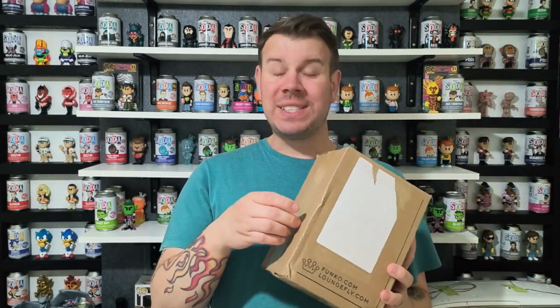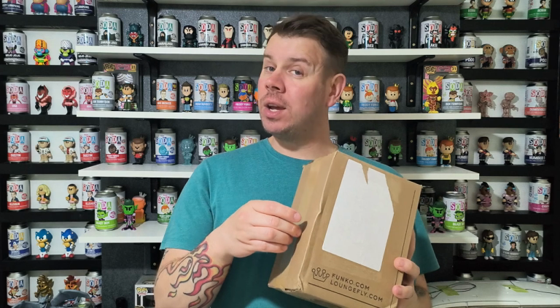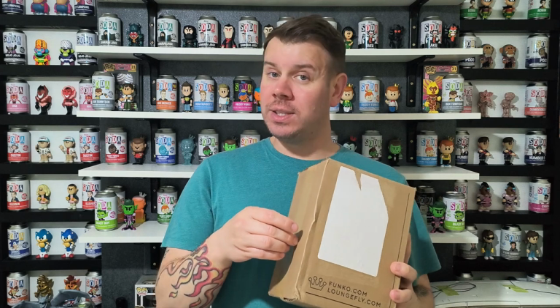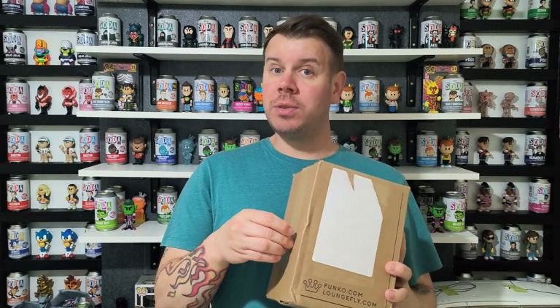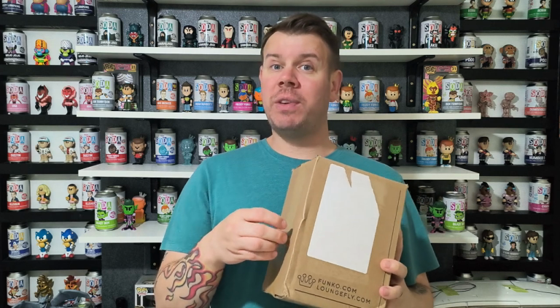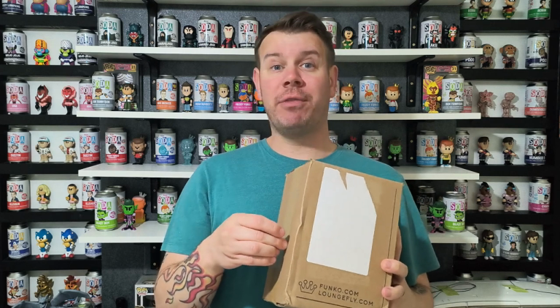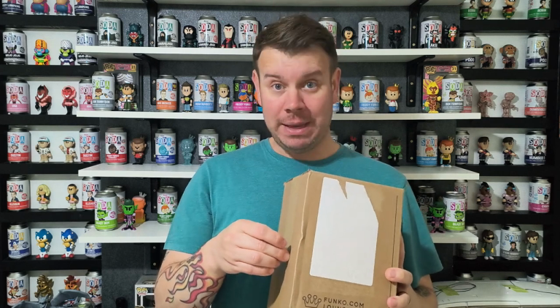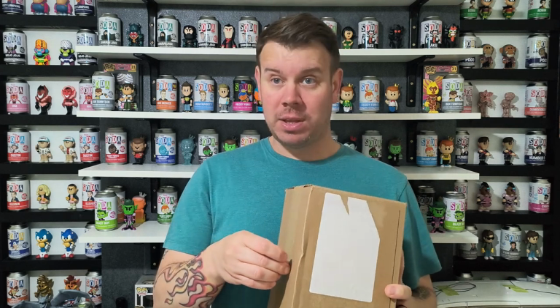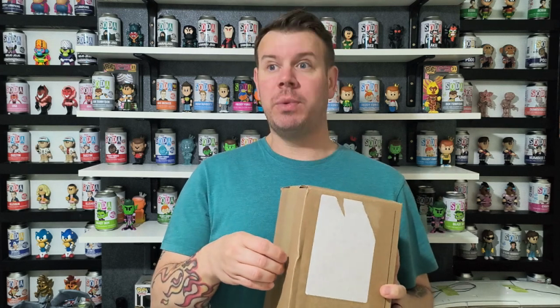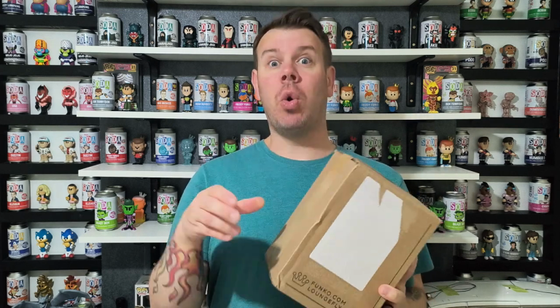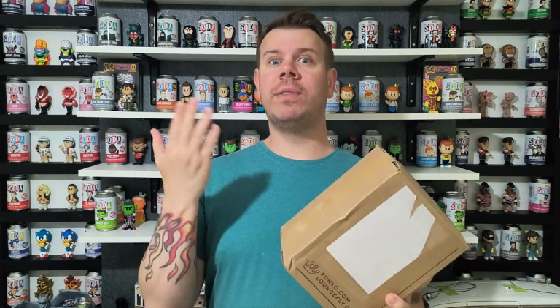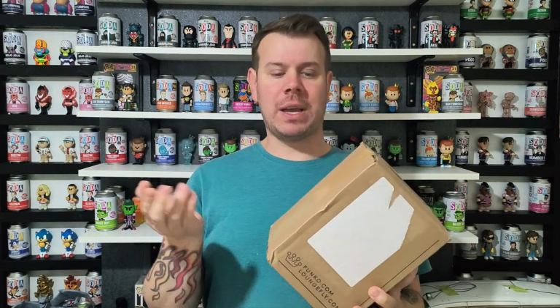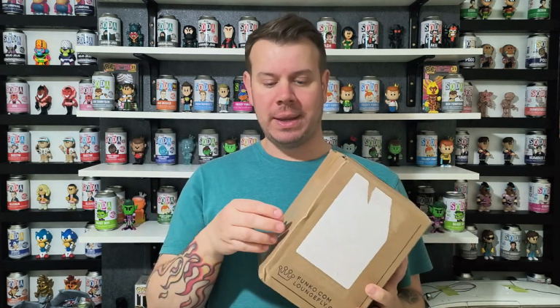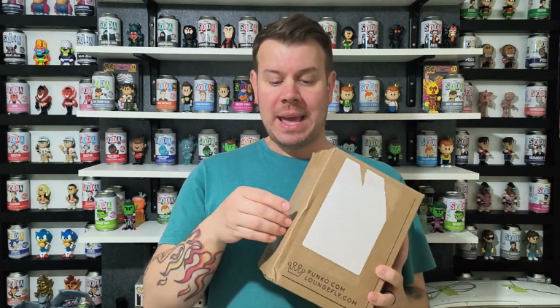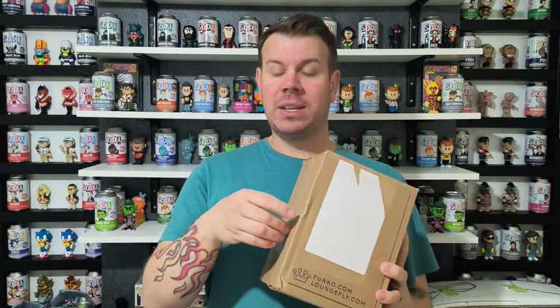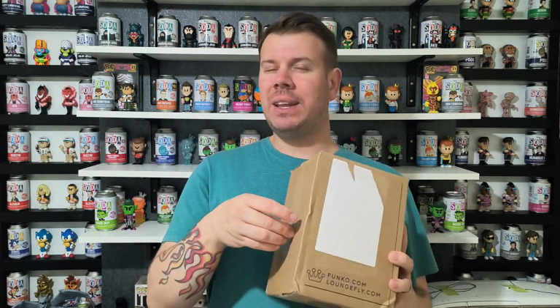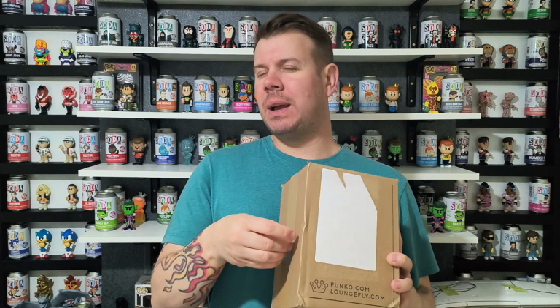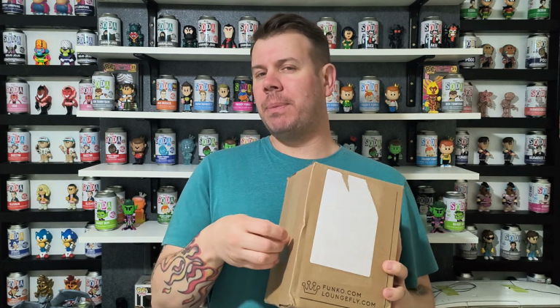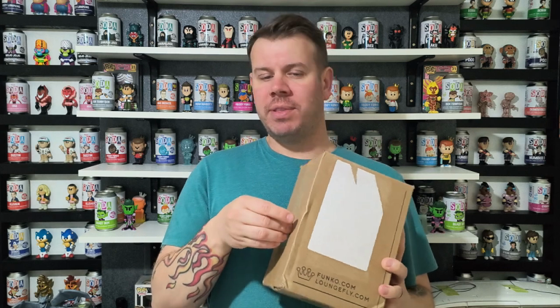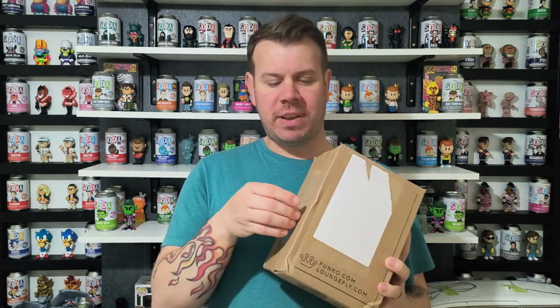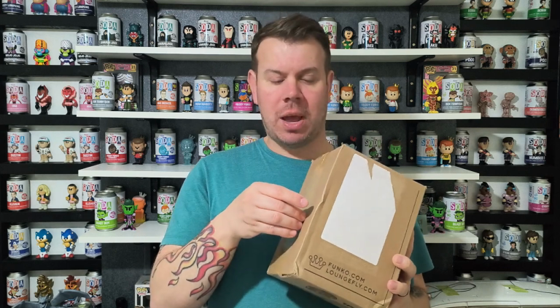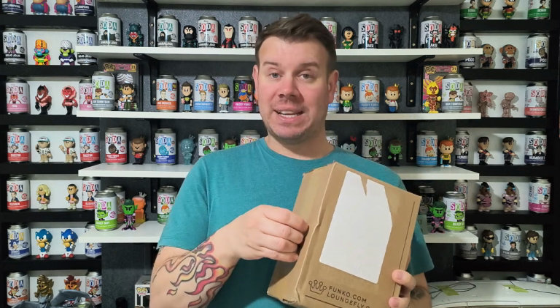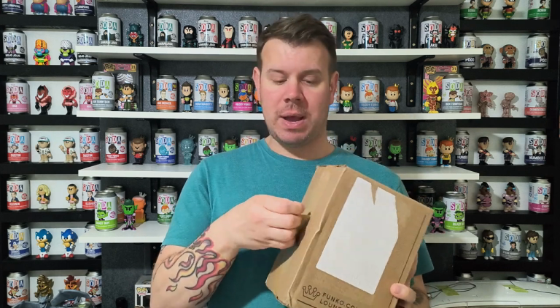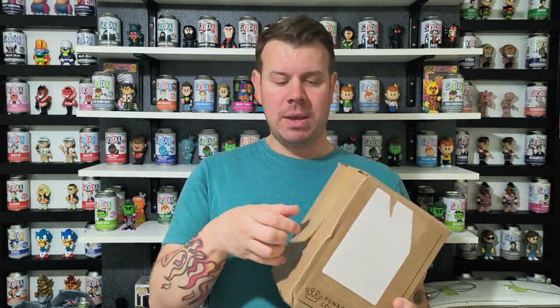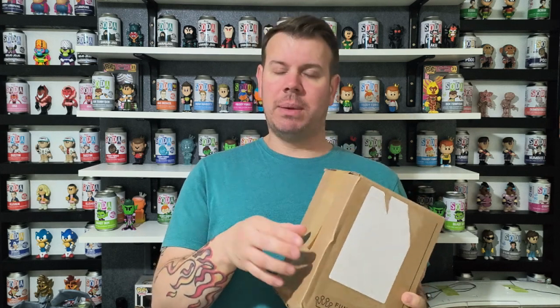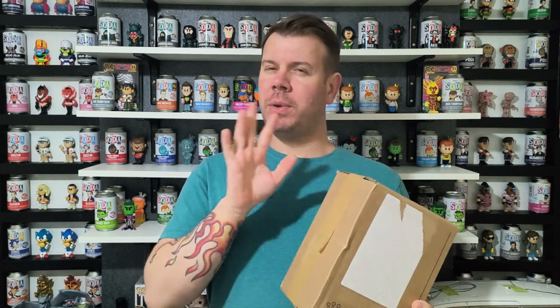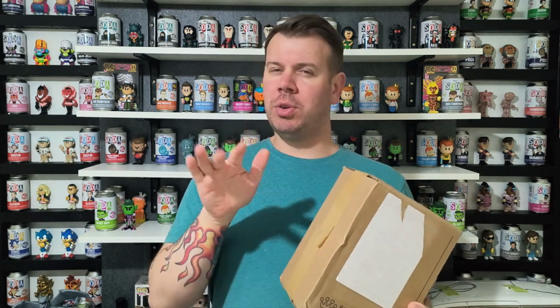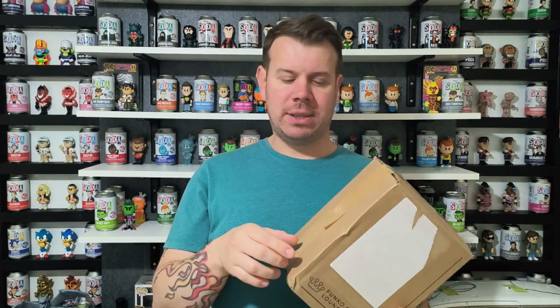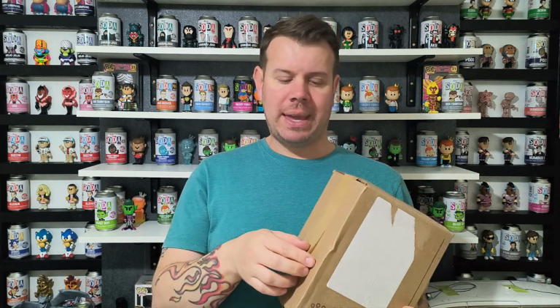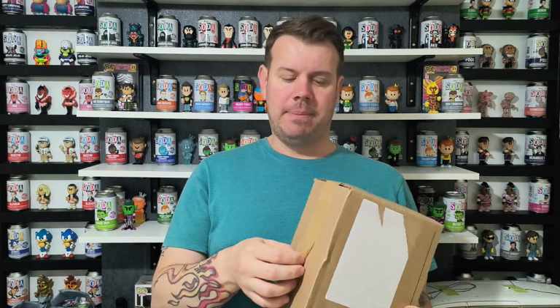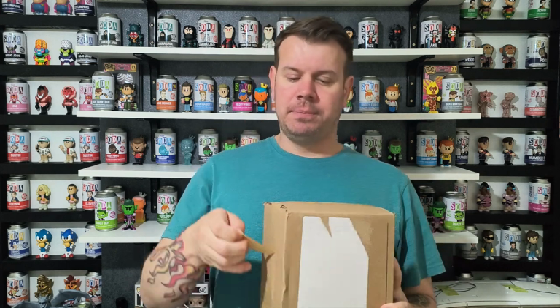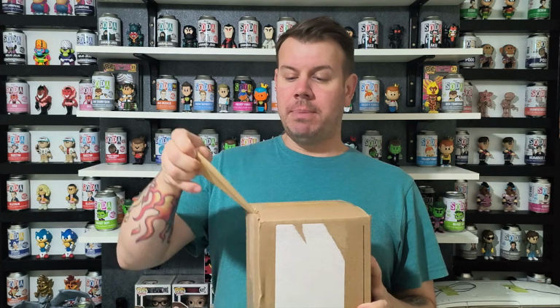We also went for the Teen Titans Go, so we have redeemed those and we've got all of those coming. I did pick up a couple of the Adventure Time packs as well, but I'm not going too crazy on that yet.